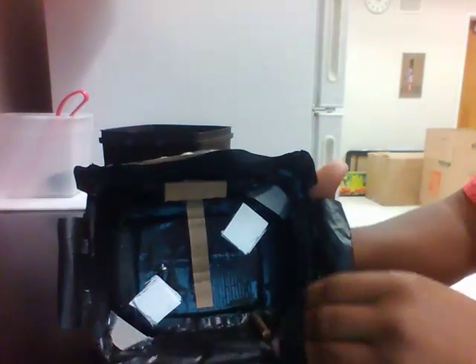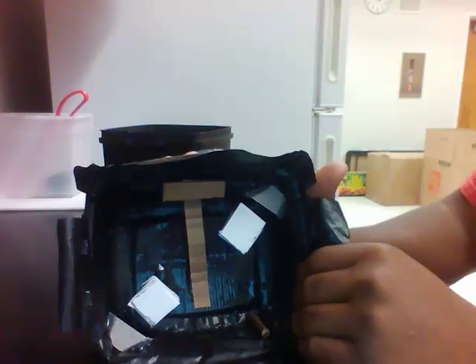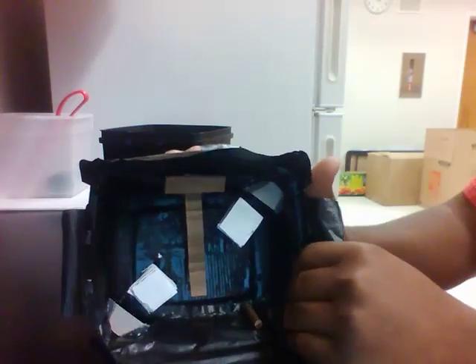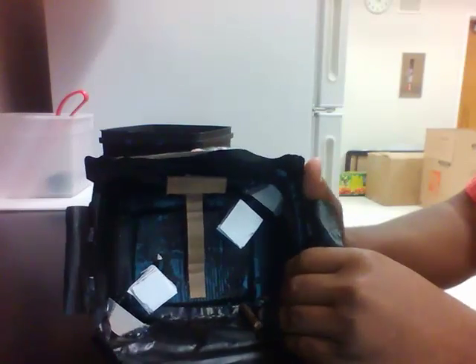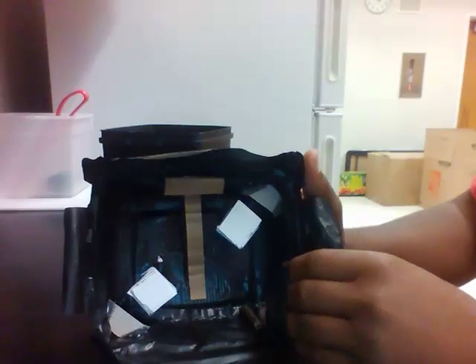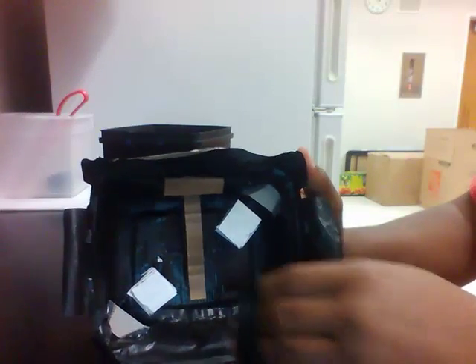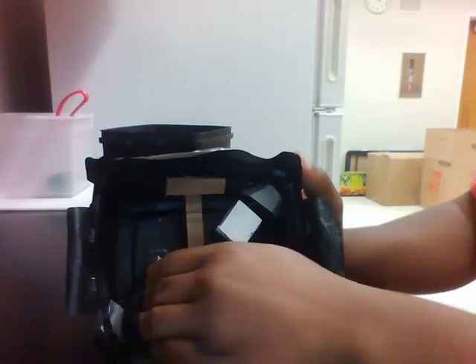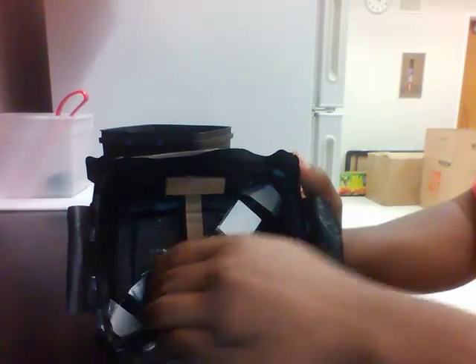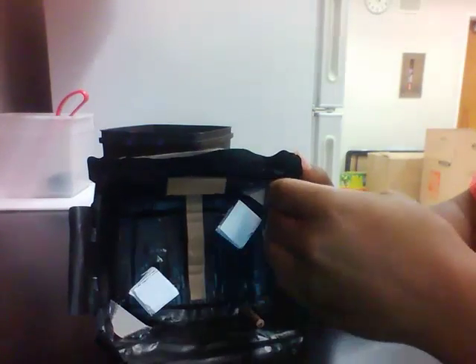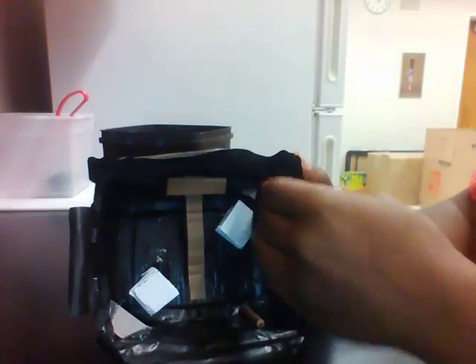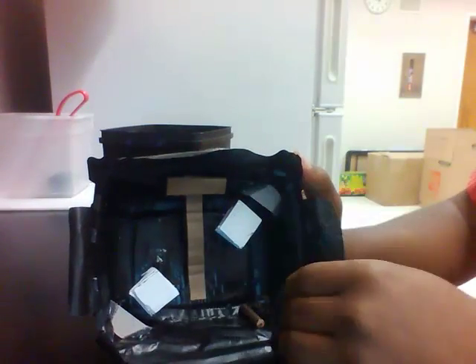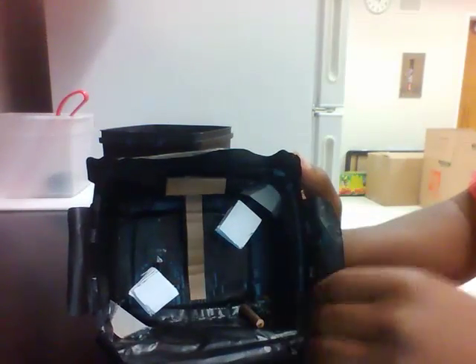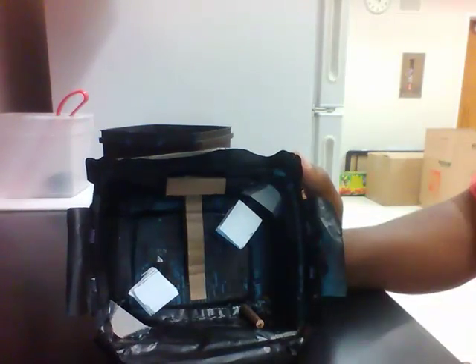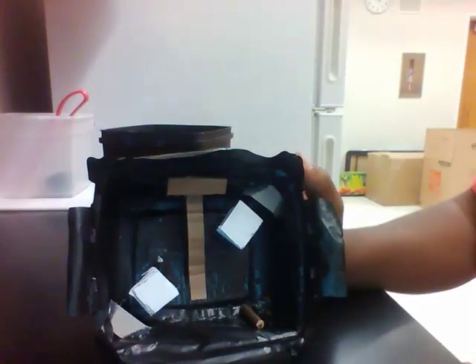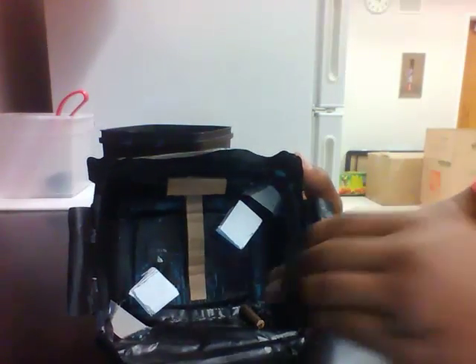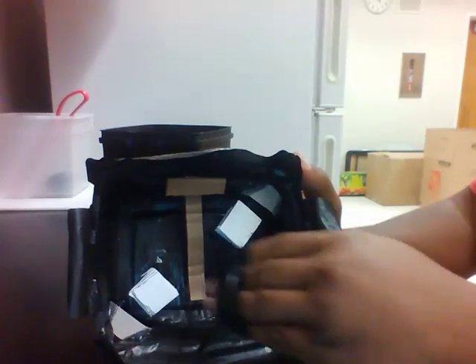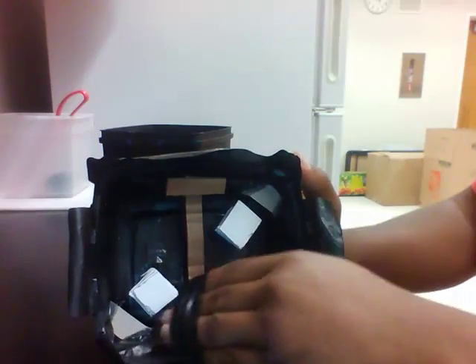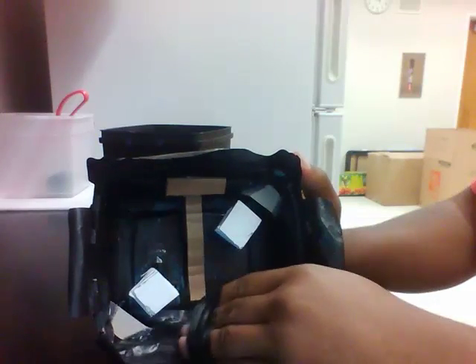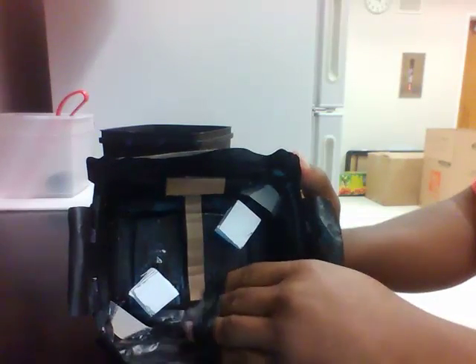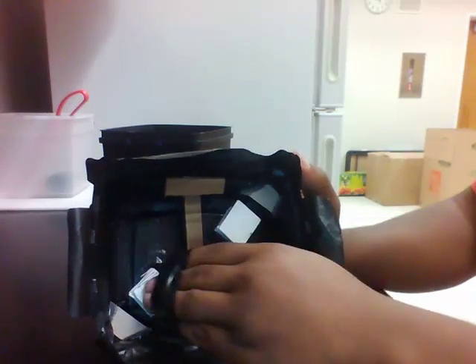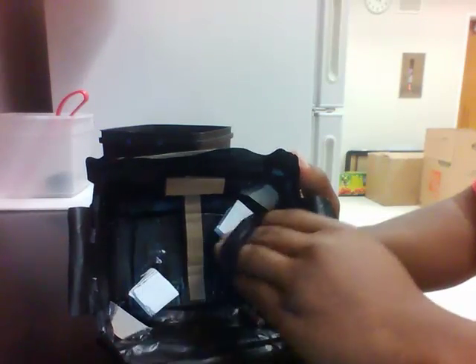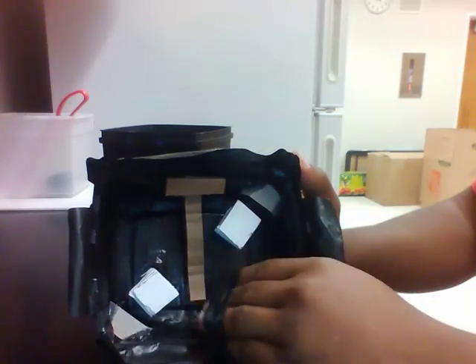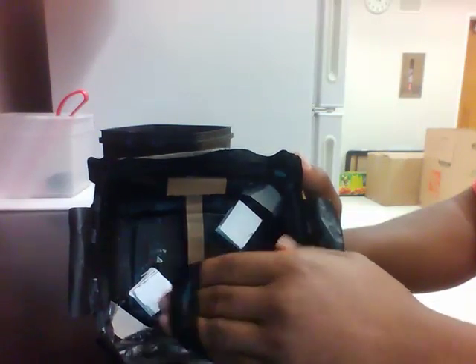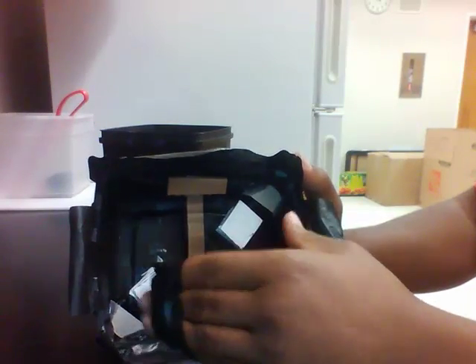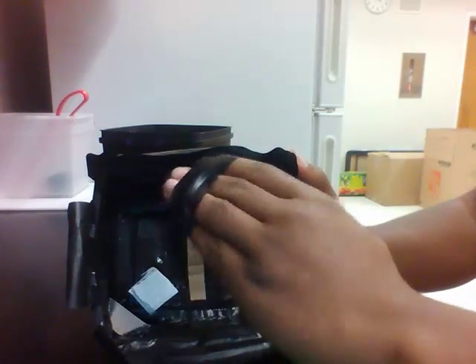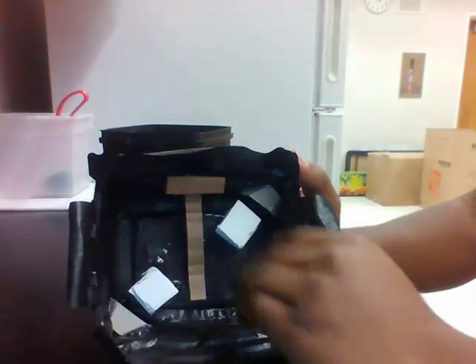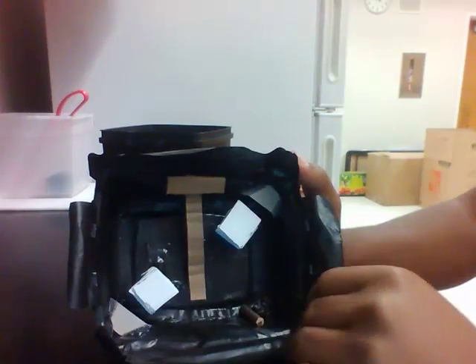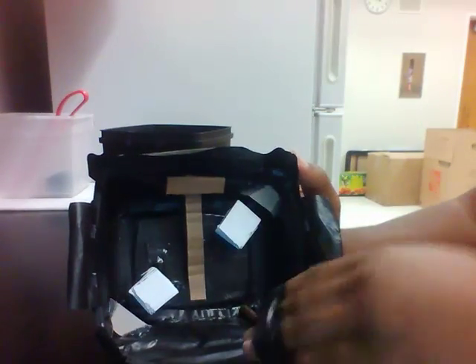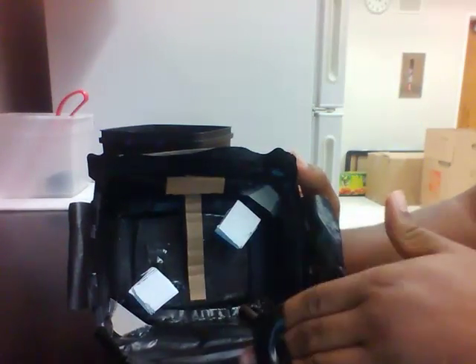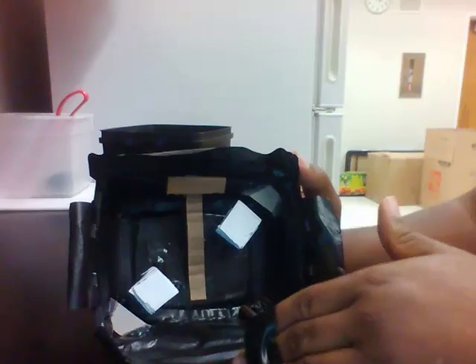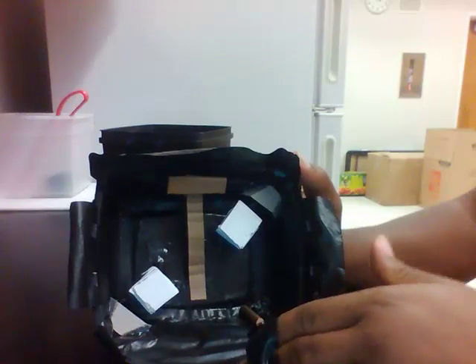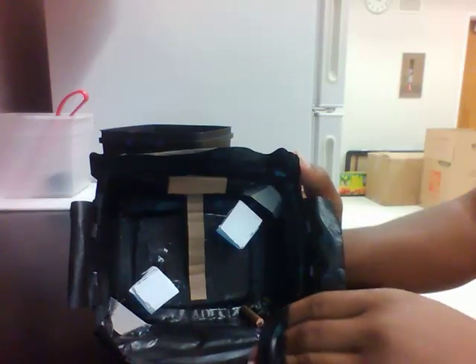This is where you'll be putting the film paper. These two things on the side here are where the corners of the film paper go, and these are to keep it straight and steady so the film paper is not slanted.